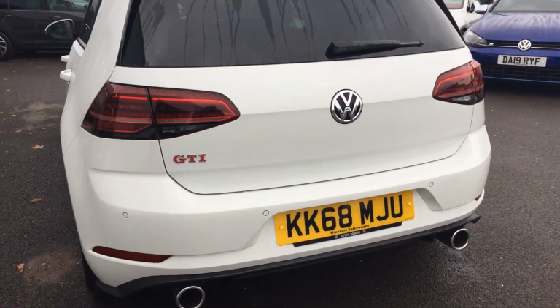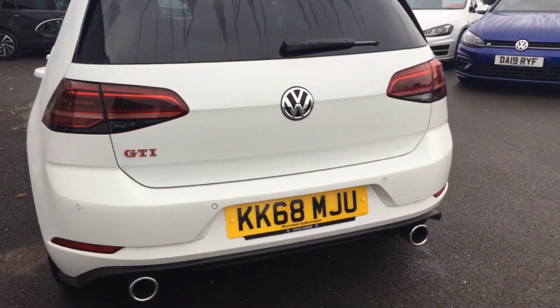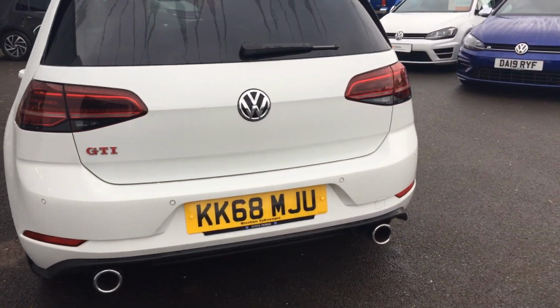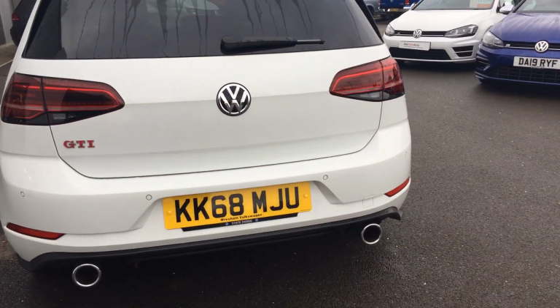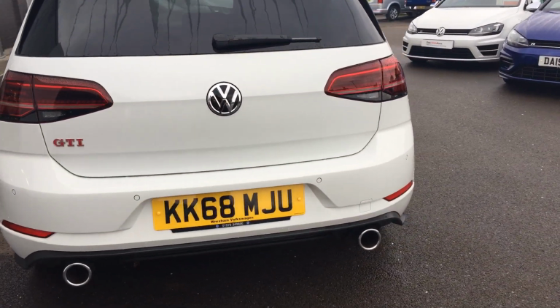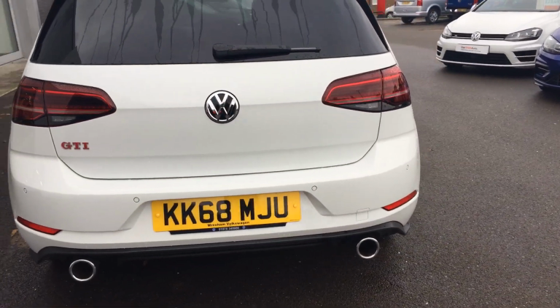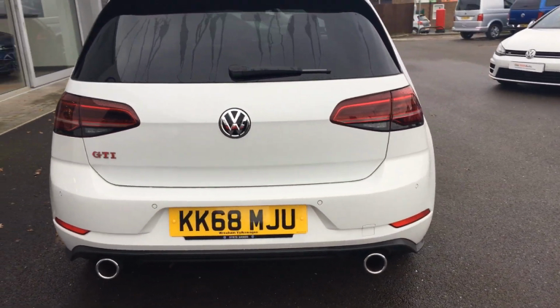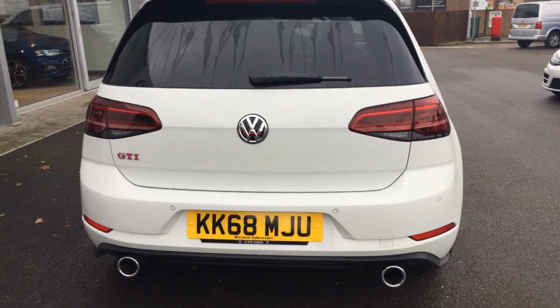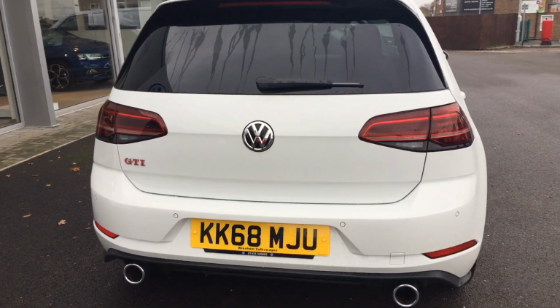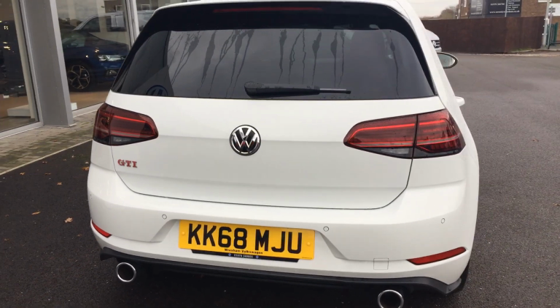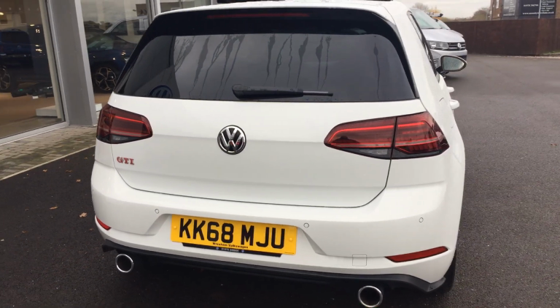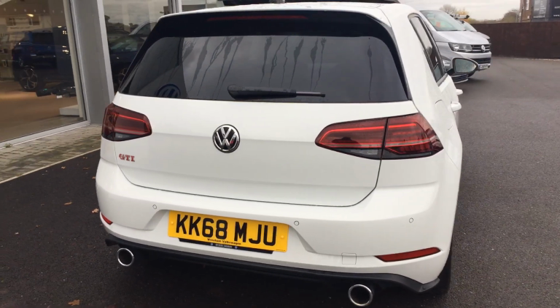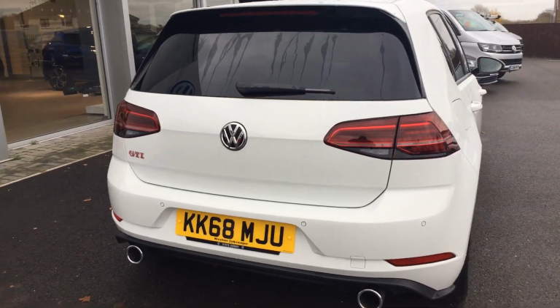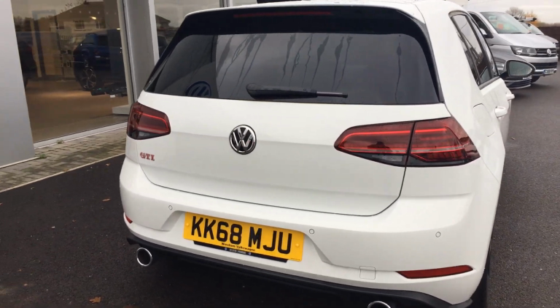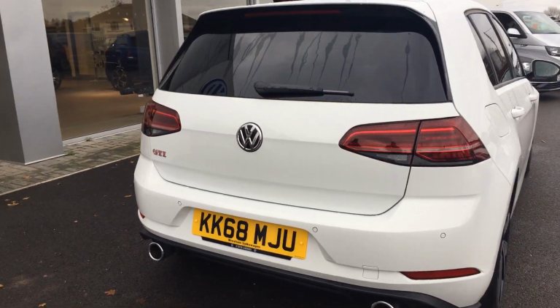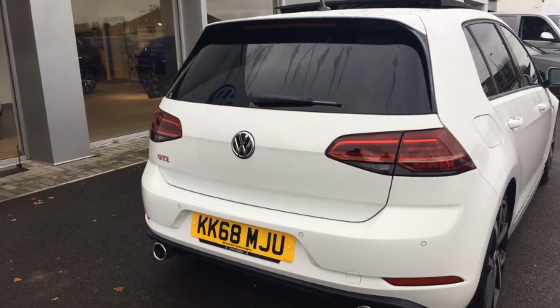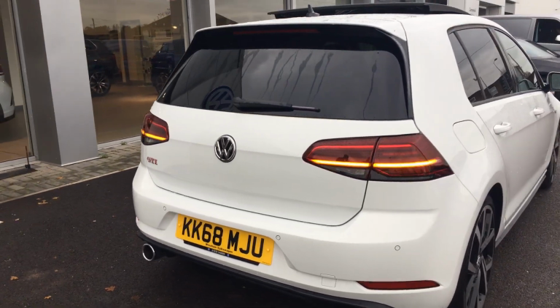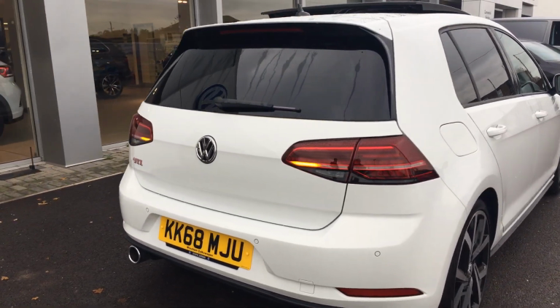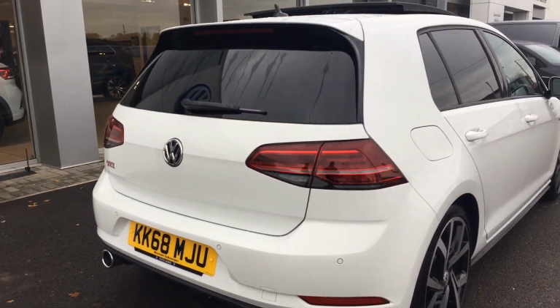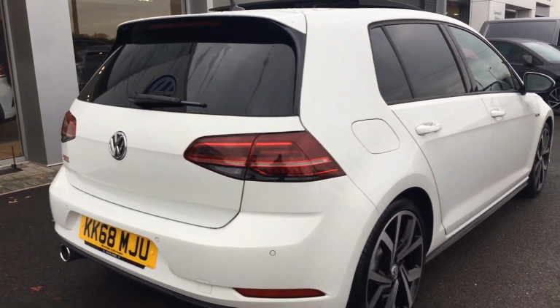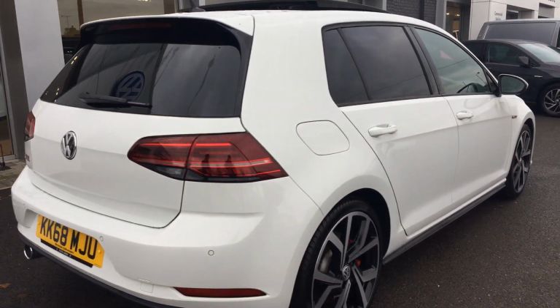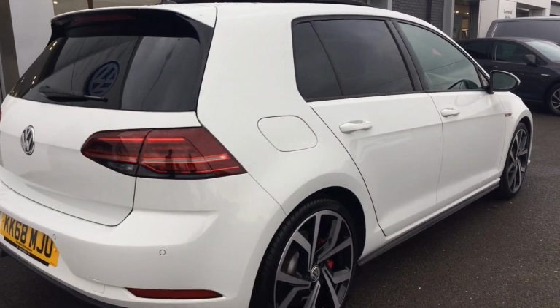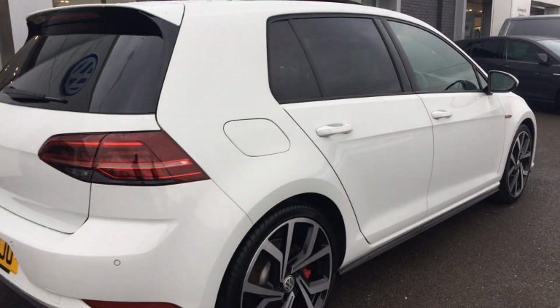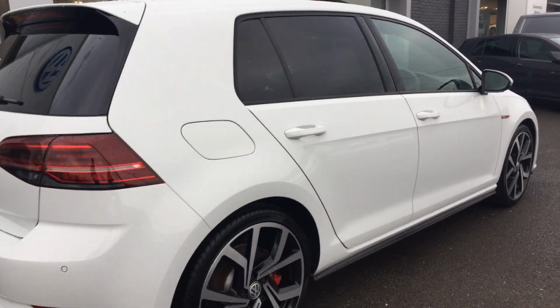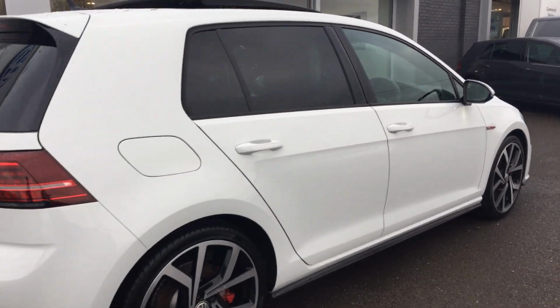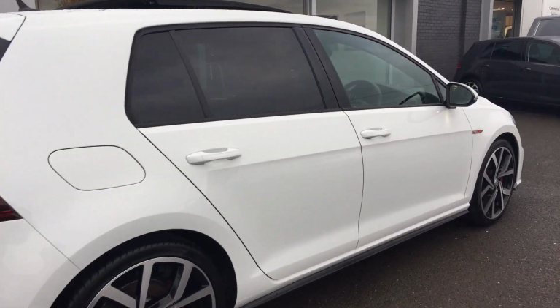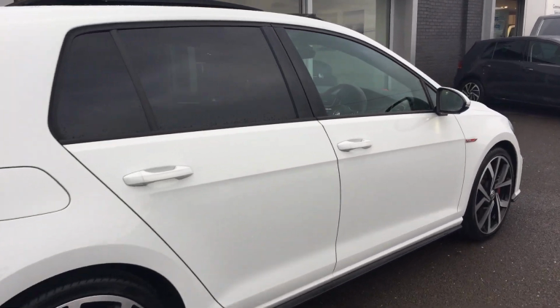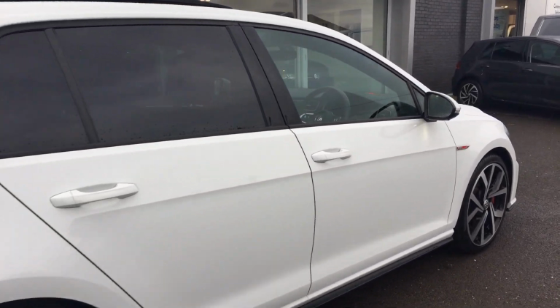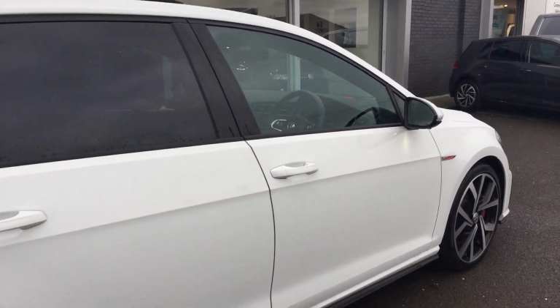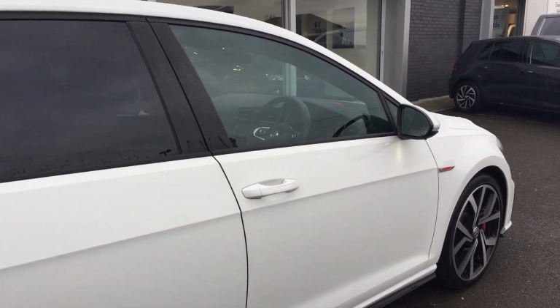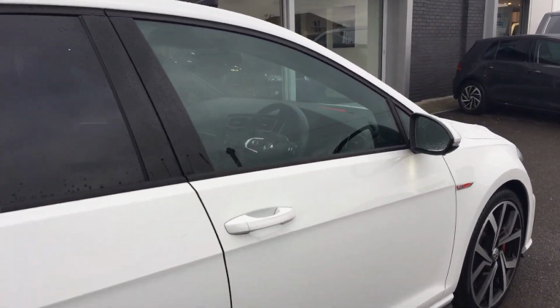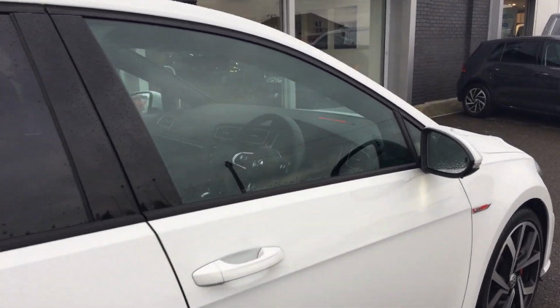As with all the 7.5s, you get the sweeping indicators at the back, like so. The alloys are good with plenty of tread on the tyres.